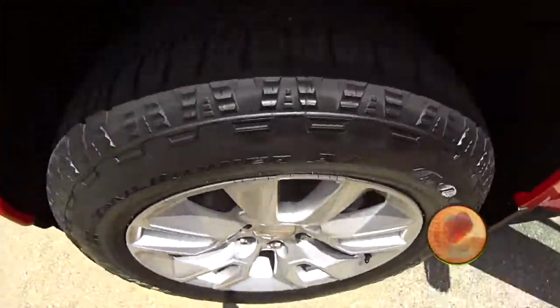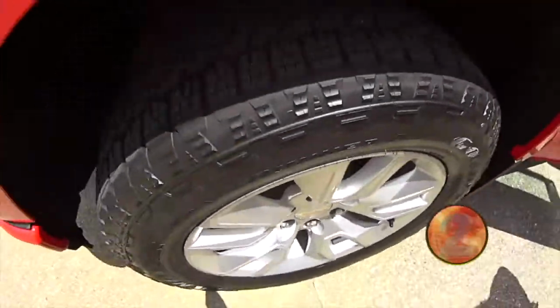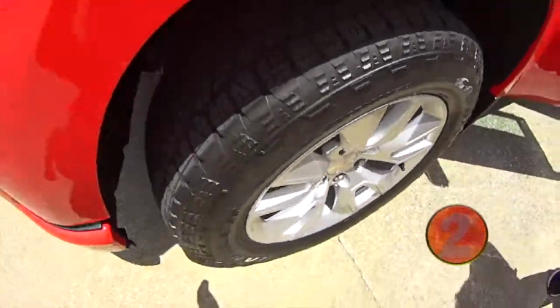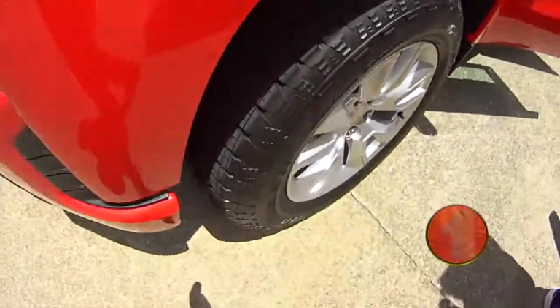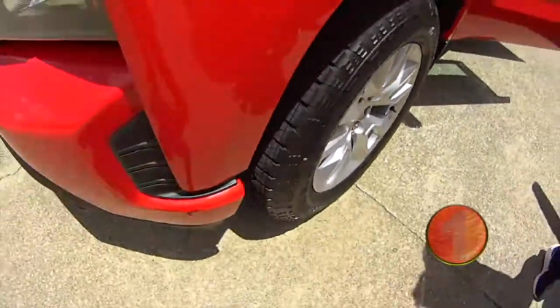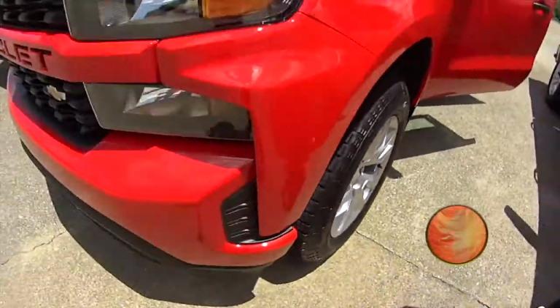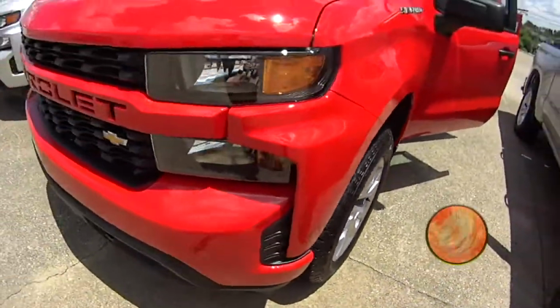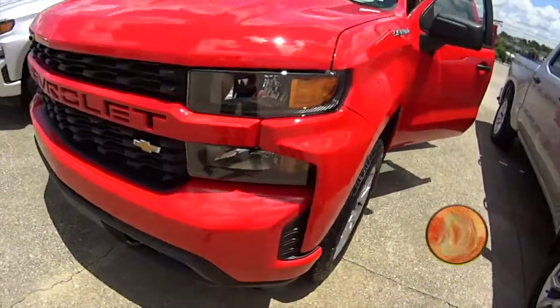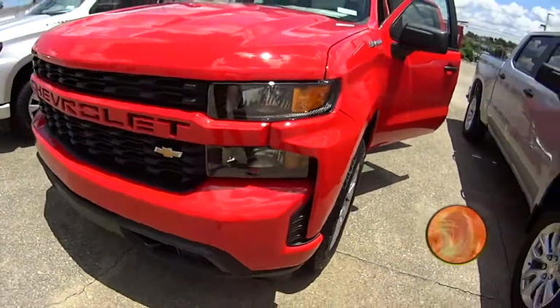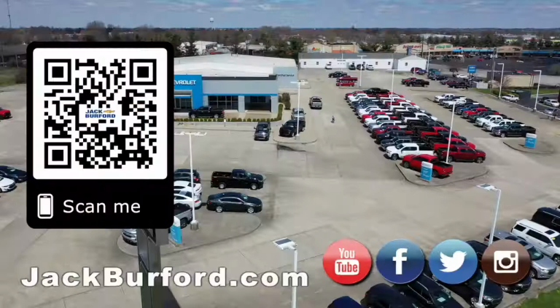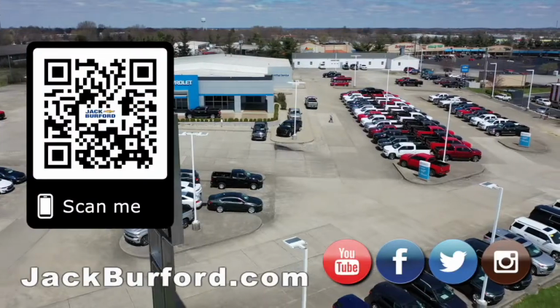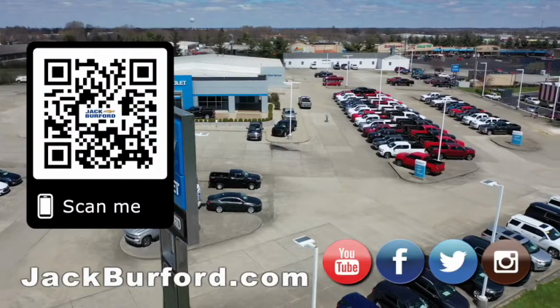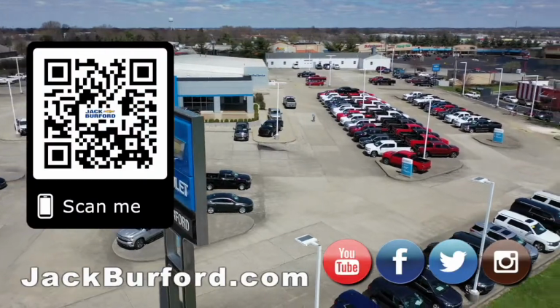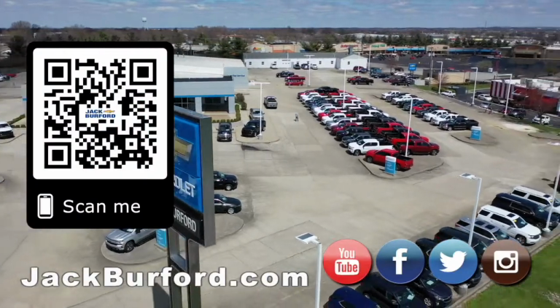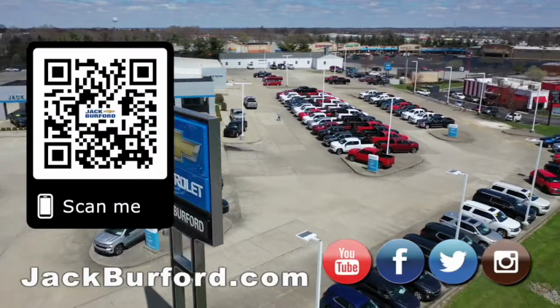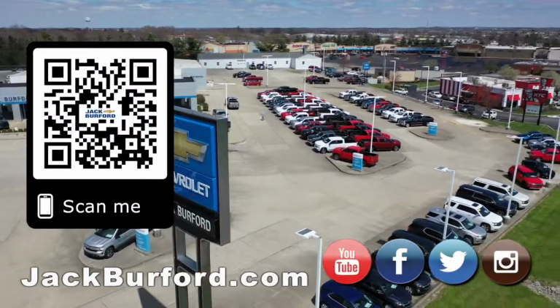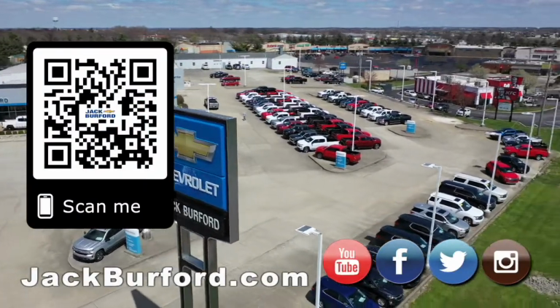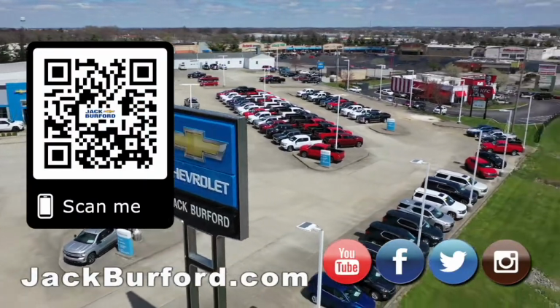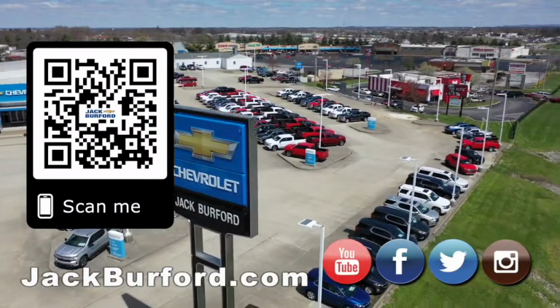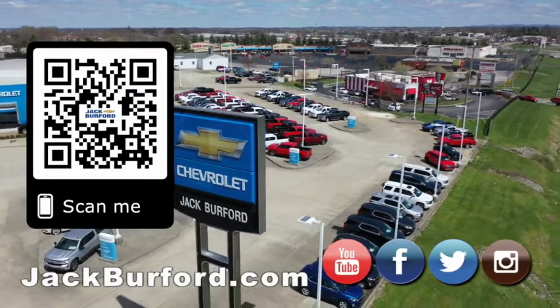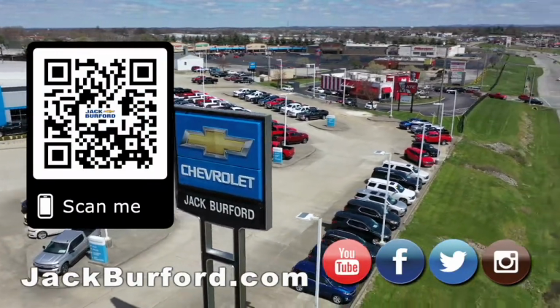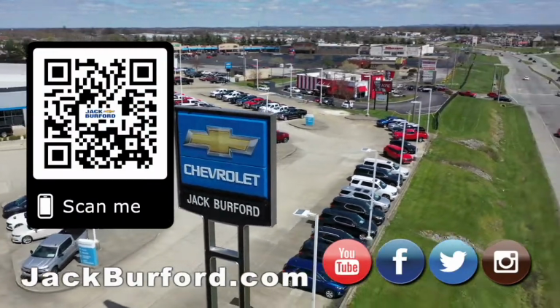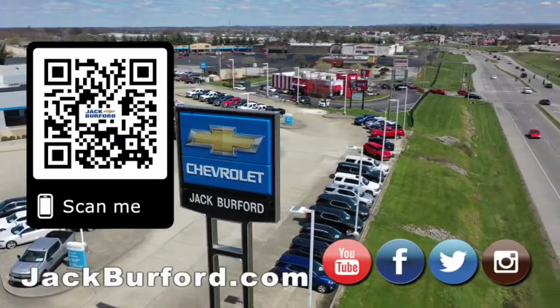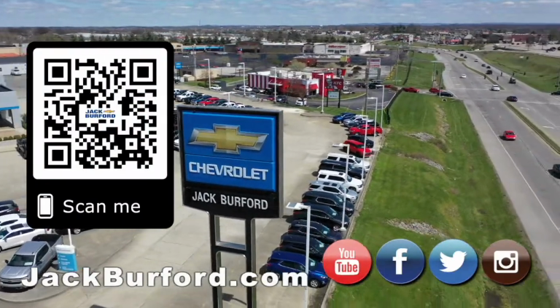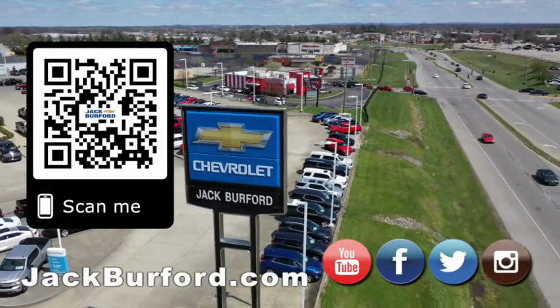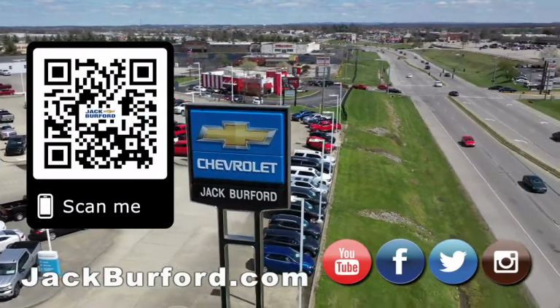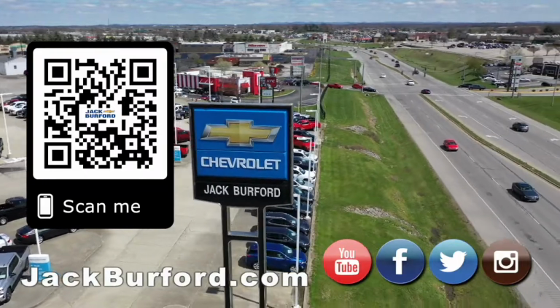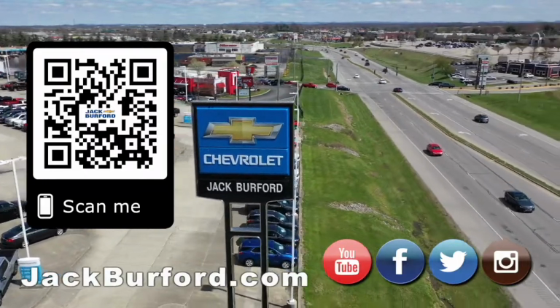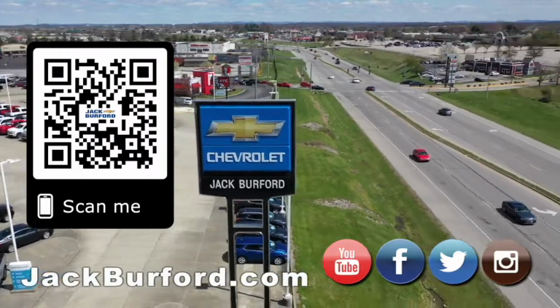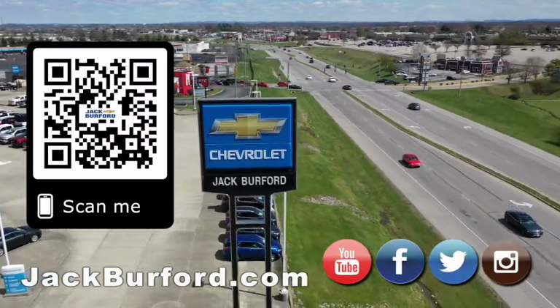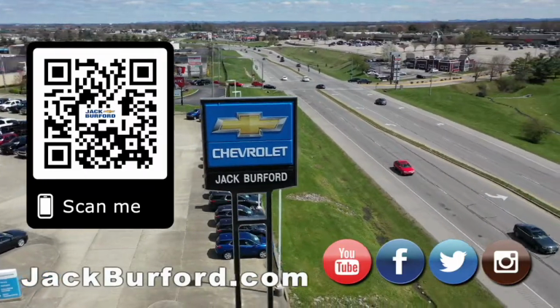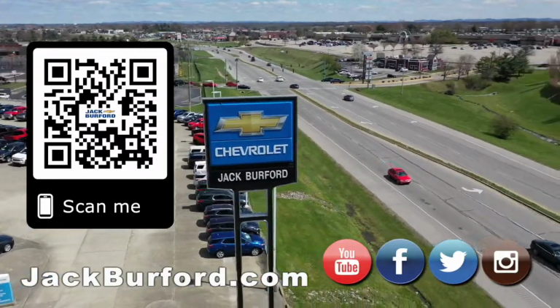Come visit us at jackburfordchevrolet.com. Why would you buy a vehicle anywhere else? Make sure to visit us at jackburford.com and subscribe to our YouTube channel.